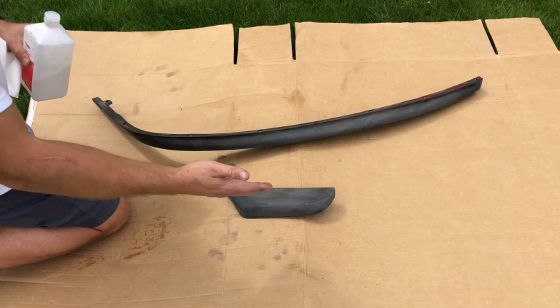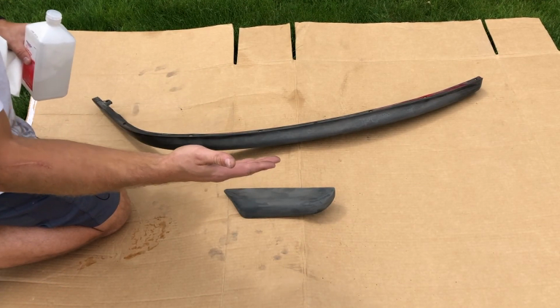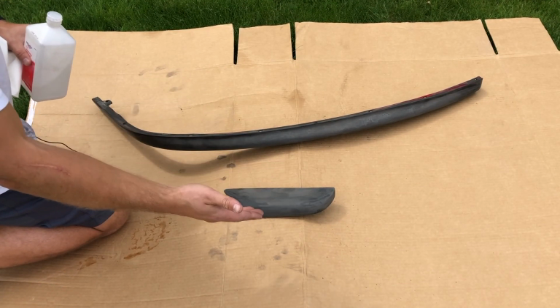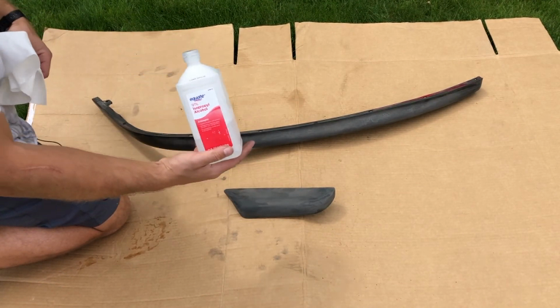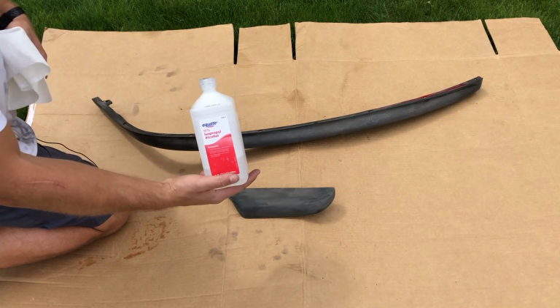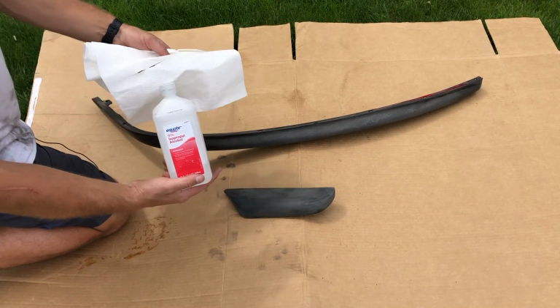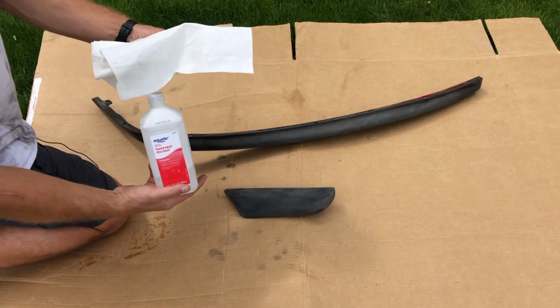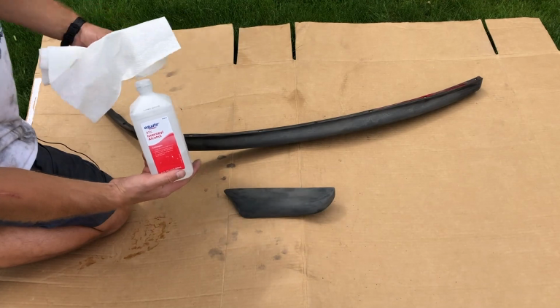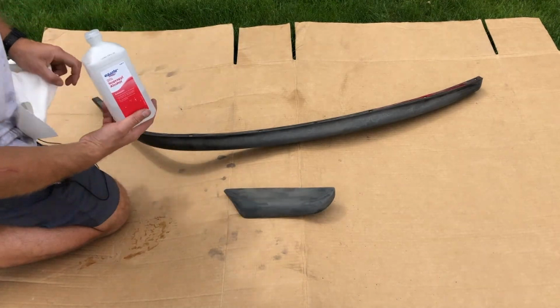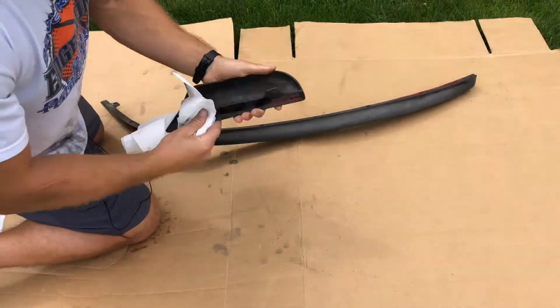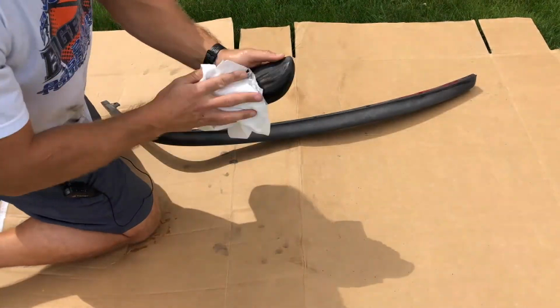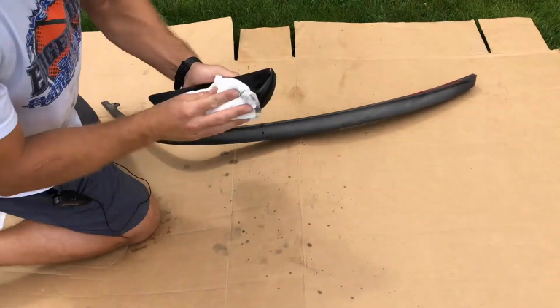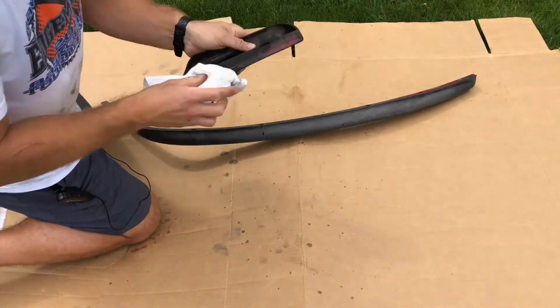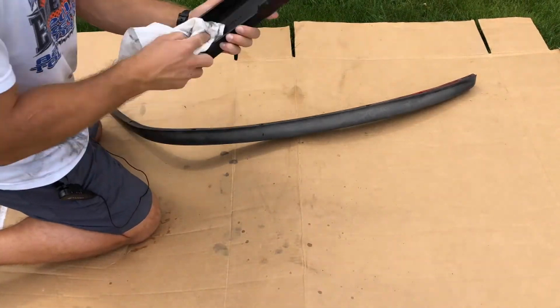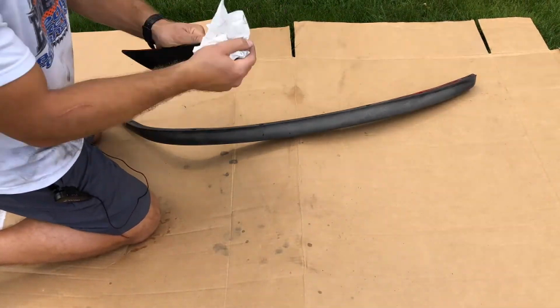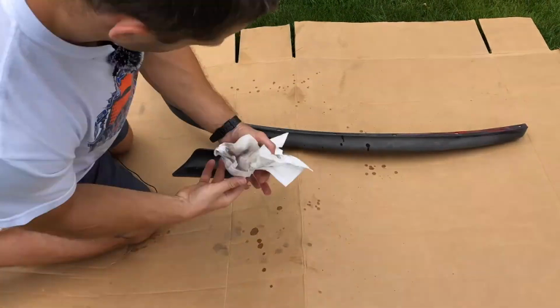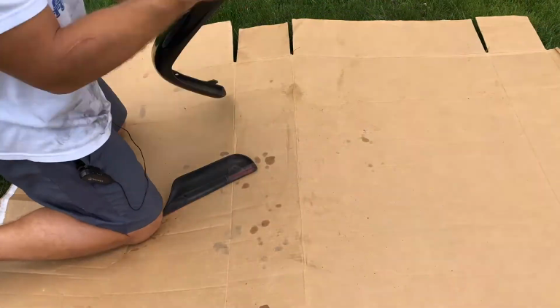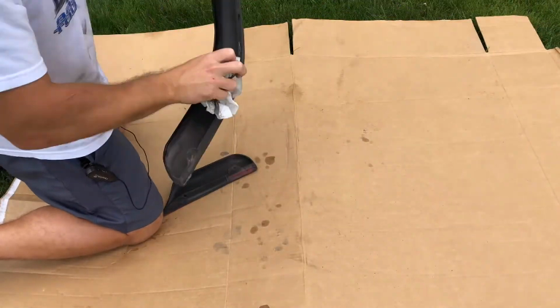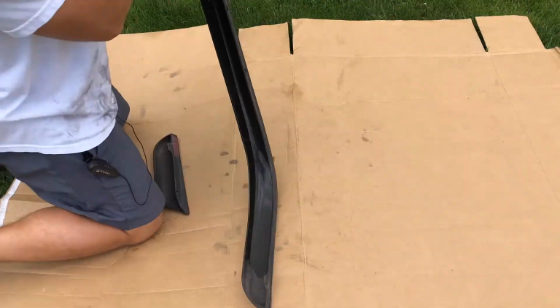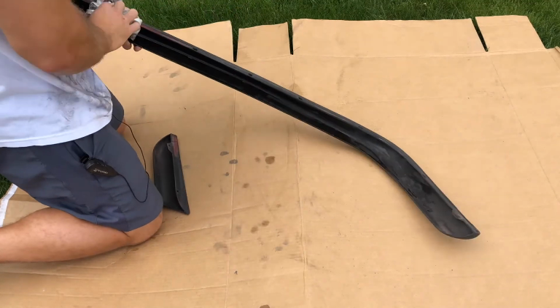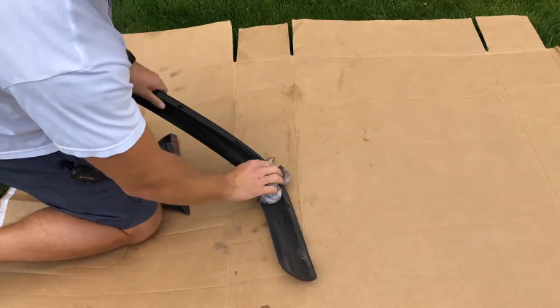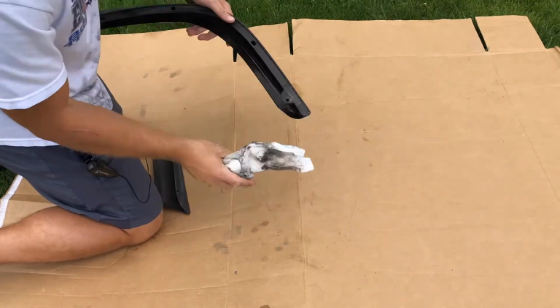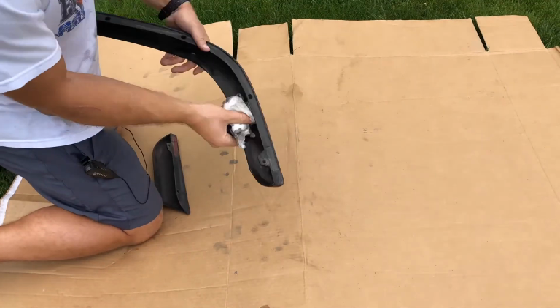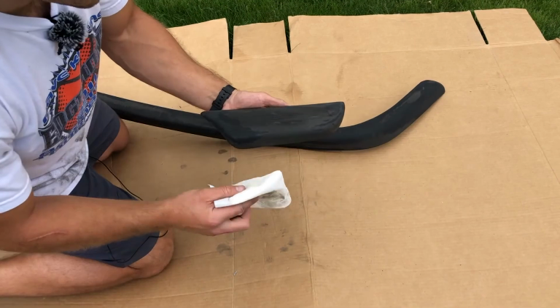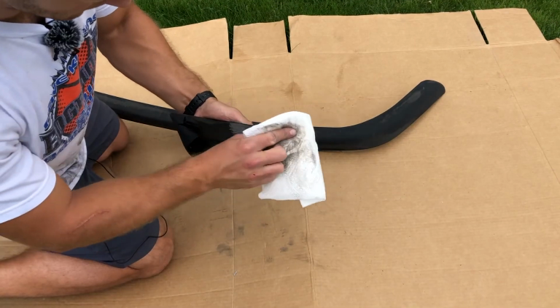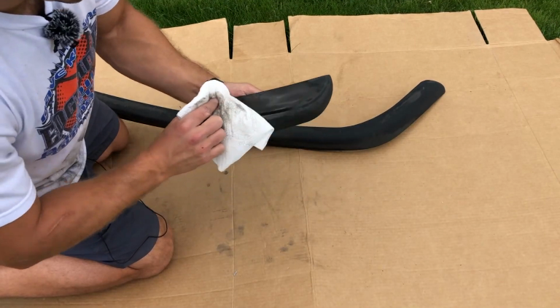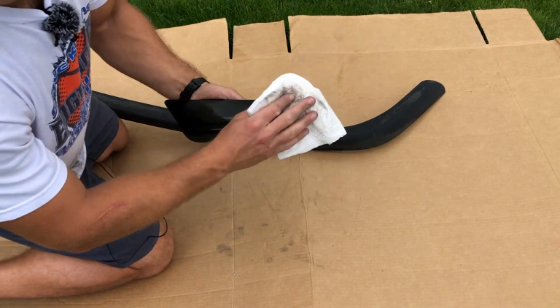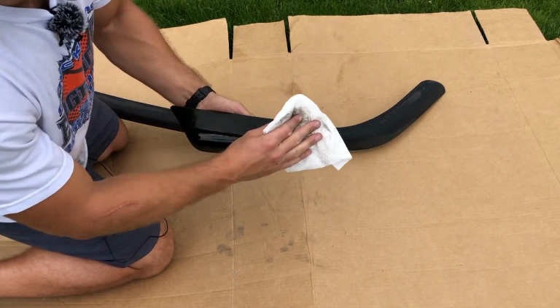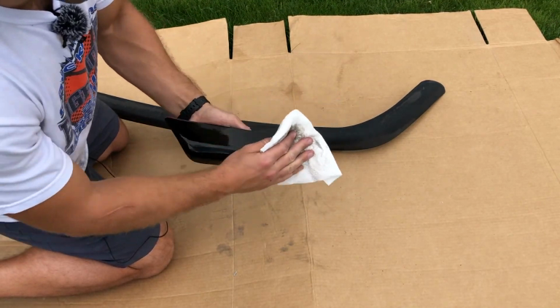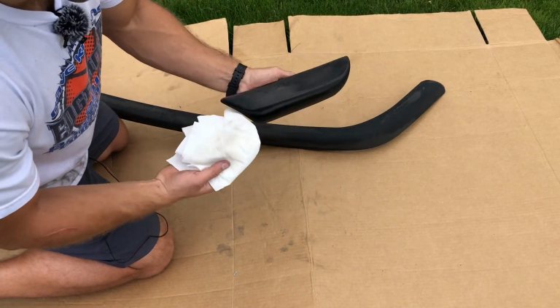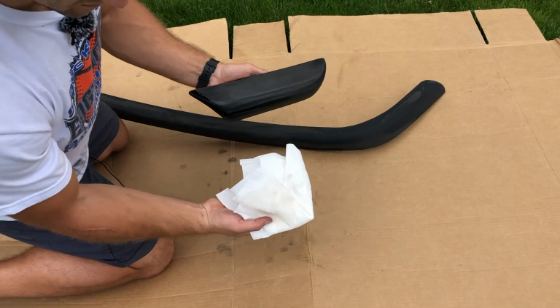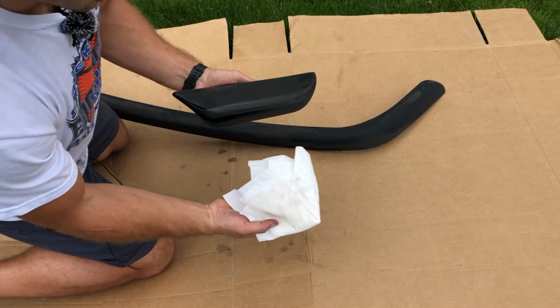Some isopropyl alcohol and paper towels will suffice. Clean them thoroughly, as preparation is the most important part of painting. If you're going through all this effort to make your diffuser look nicer, you might as well do it right. You should clean these well enough so you can wipe them with a brand new paper towel and you don't see any dirt coming off.